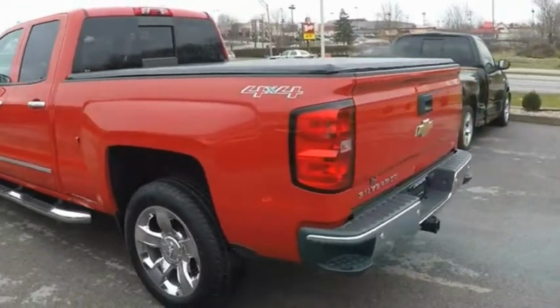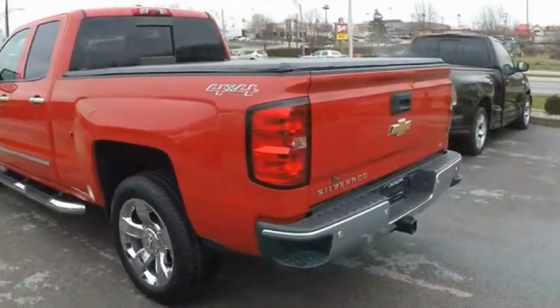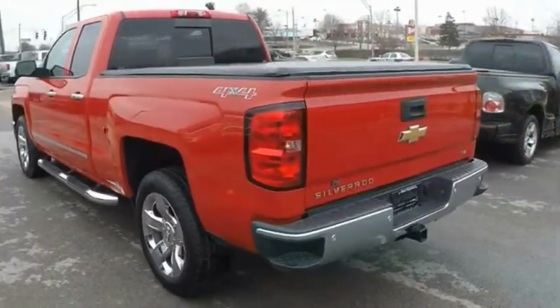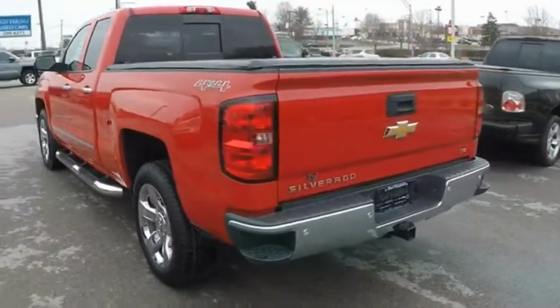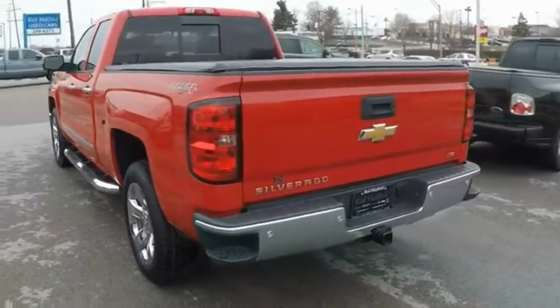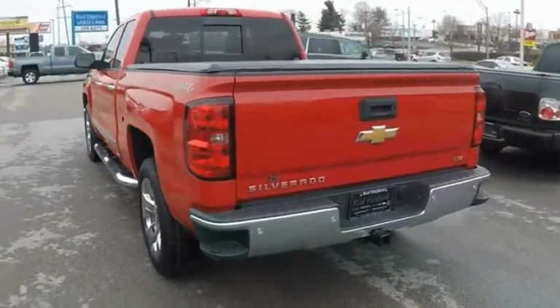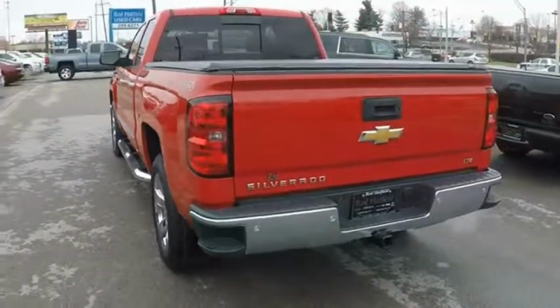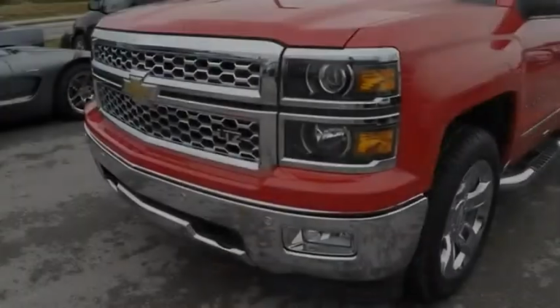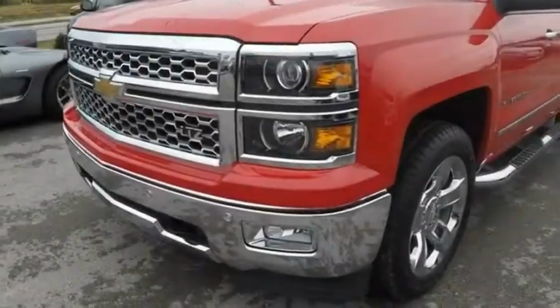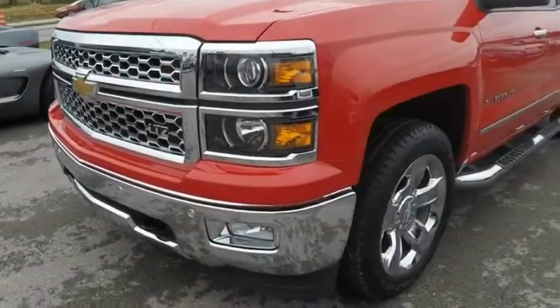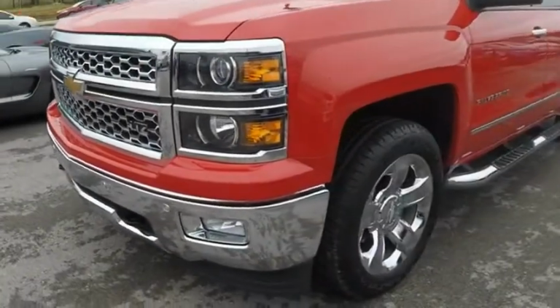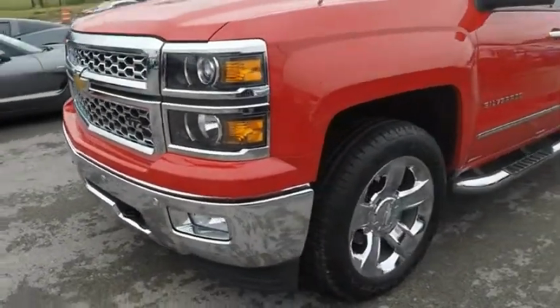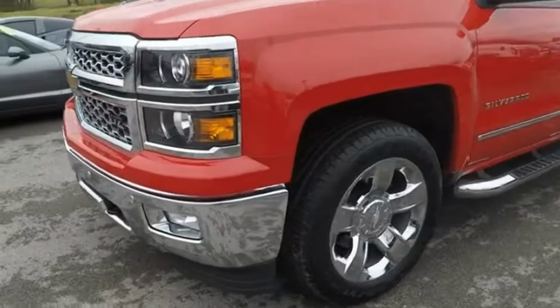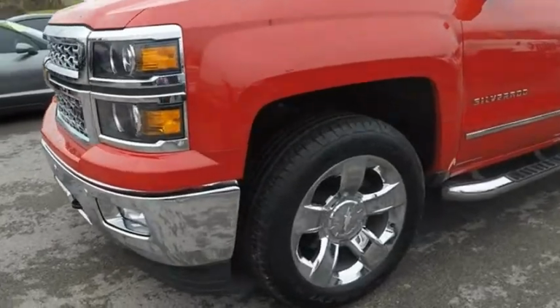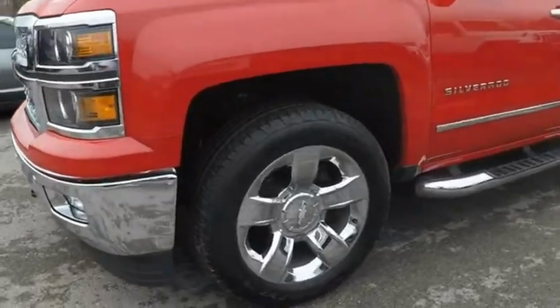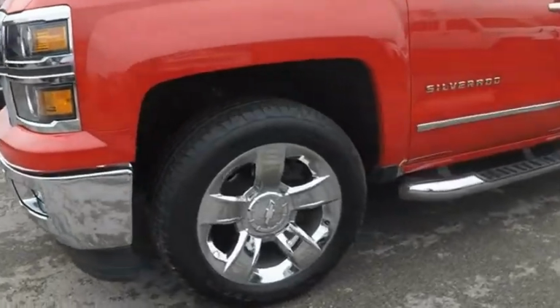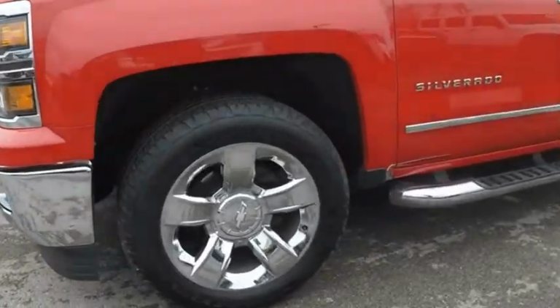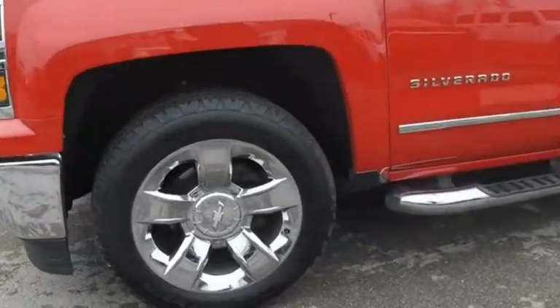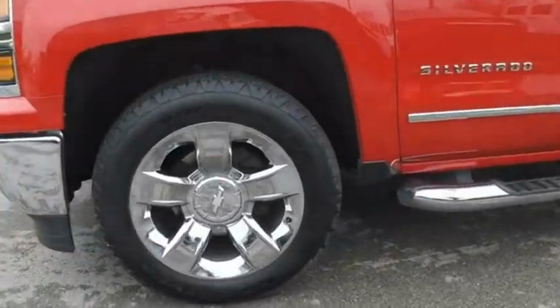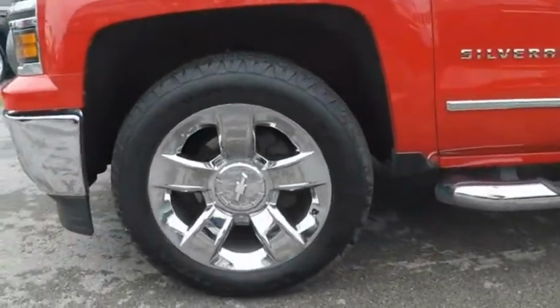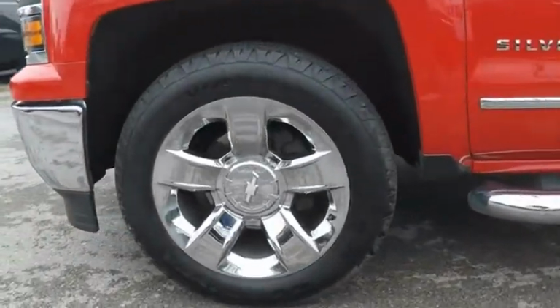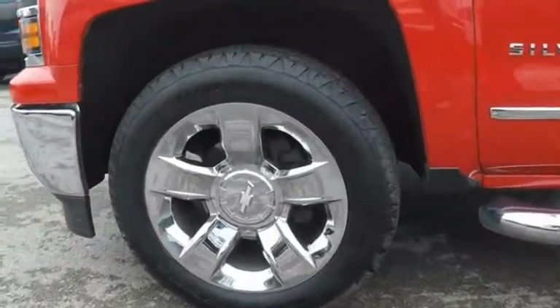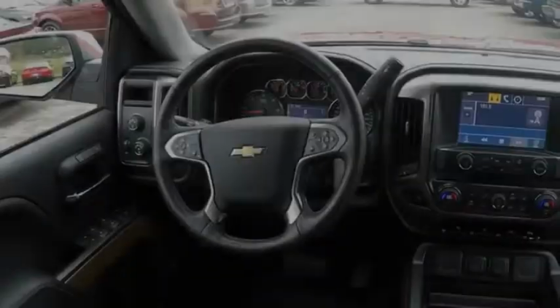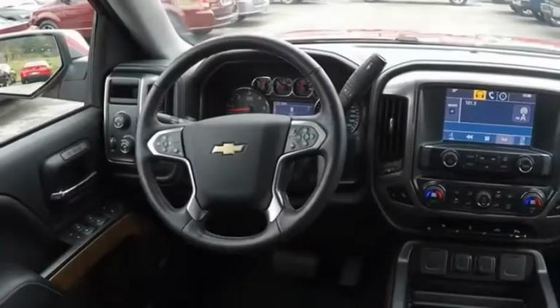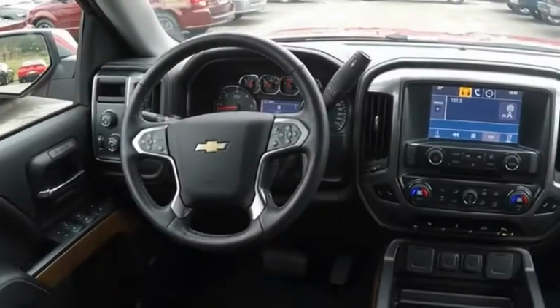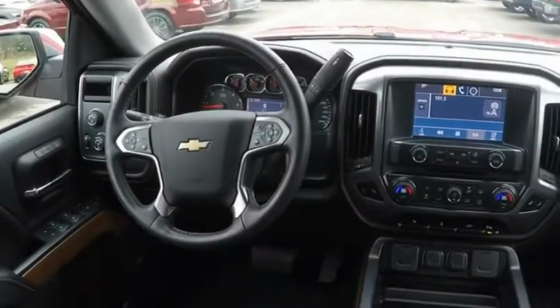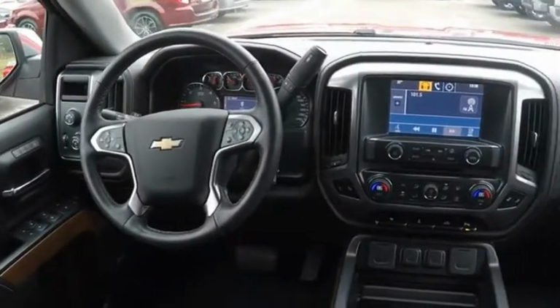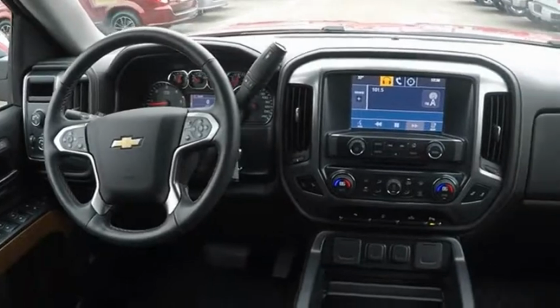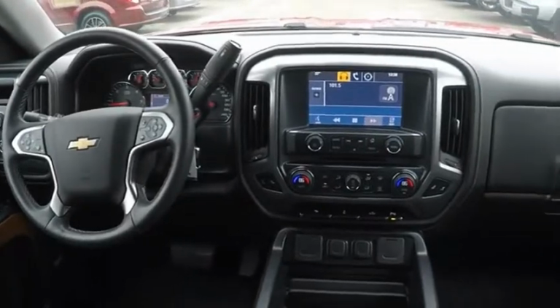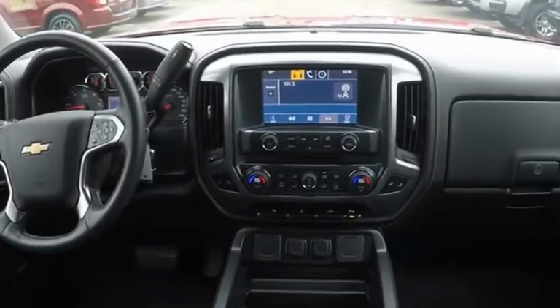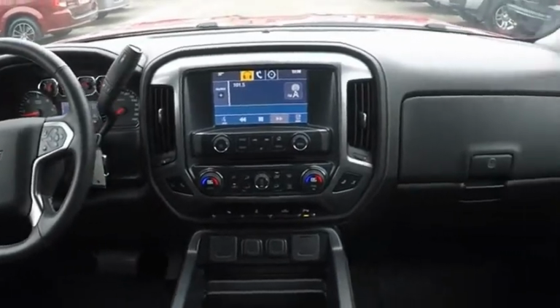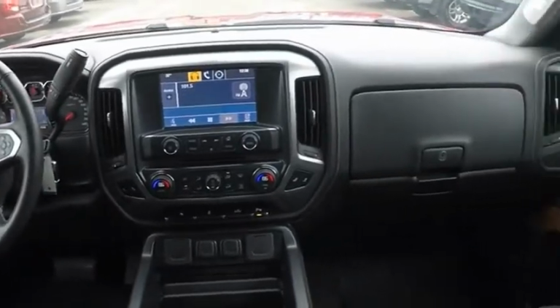The Chevy Silverado 1500 has the lowest cost of ownership of any full-size pickup. Searching for a dependable vehicle that looks great too? You've found it, so stop in today.